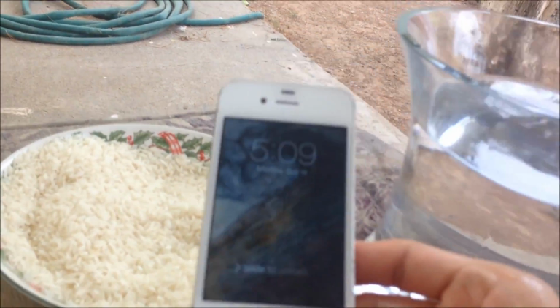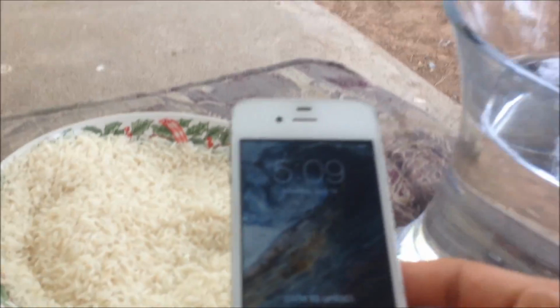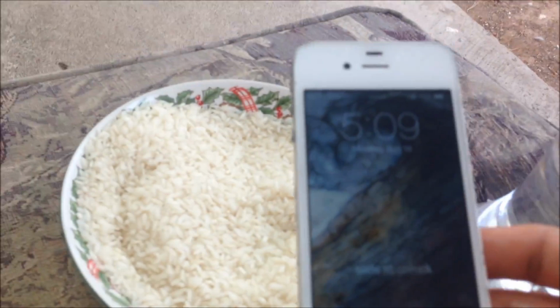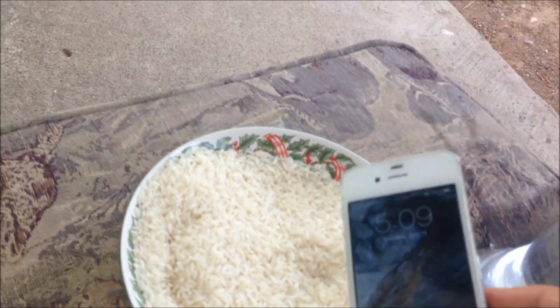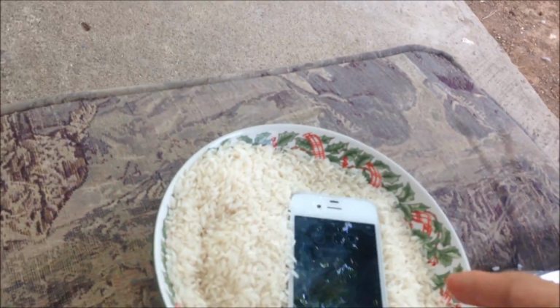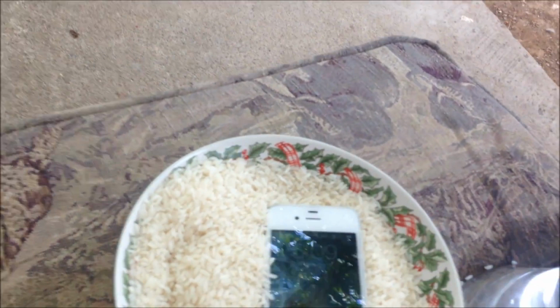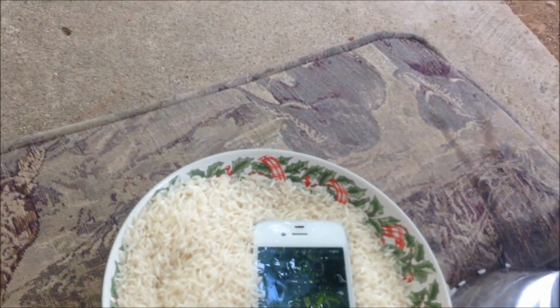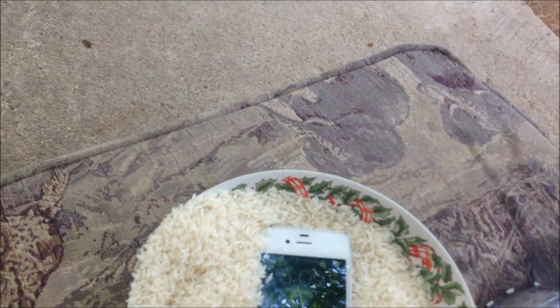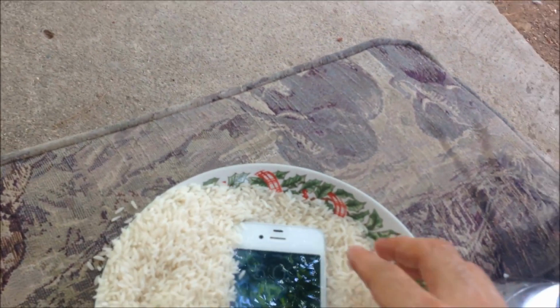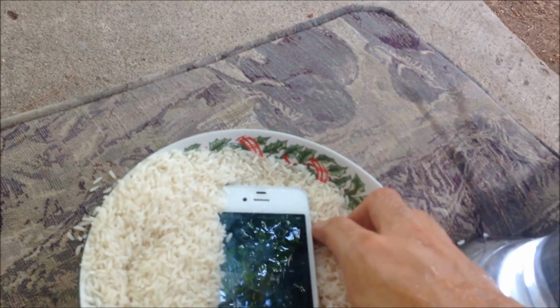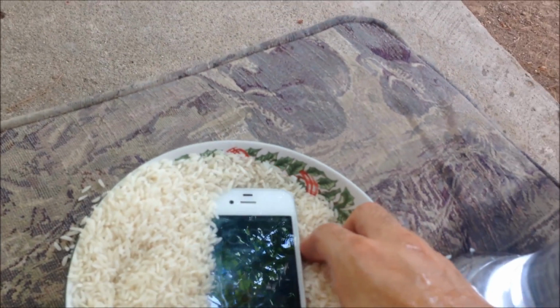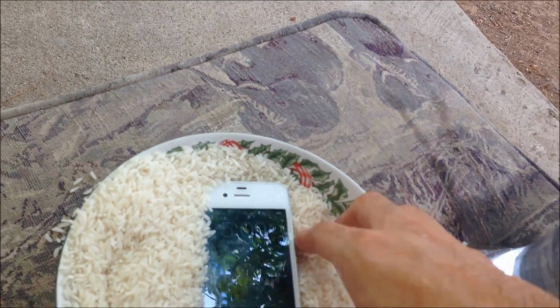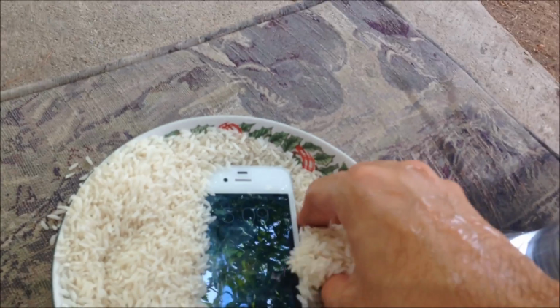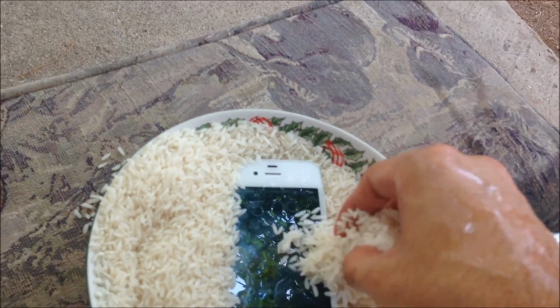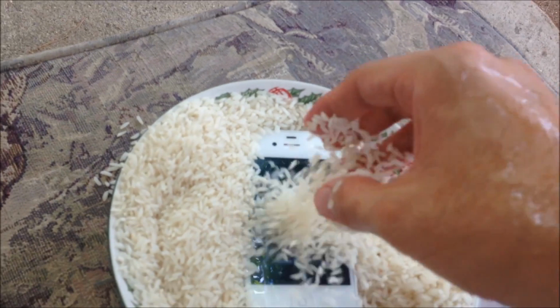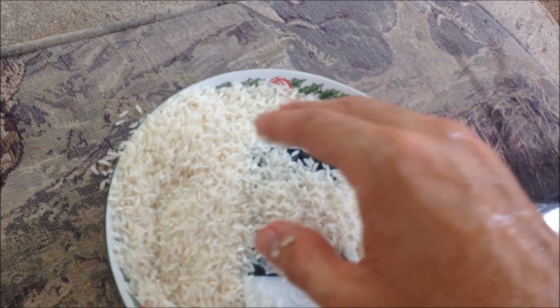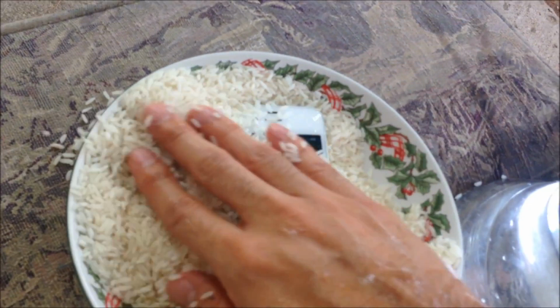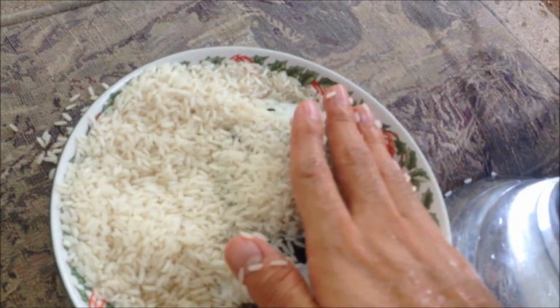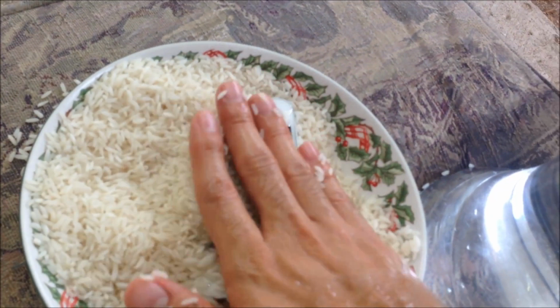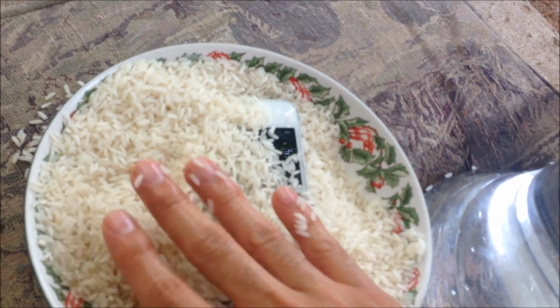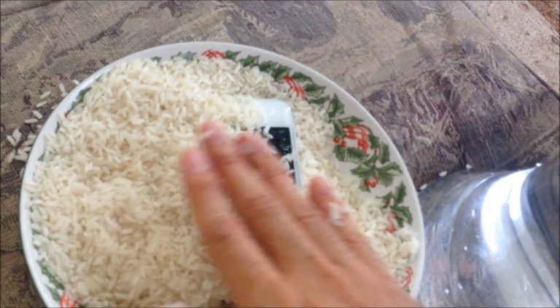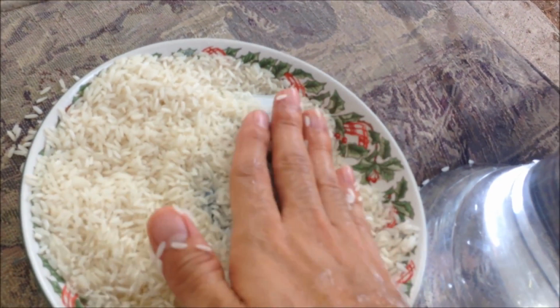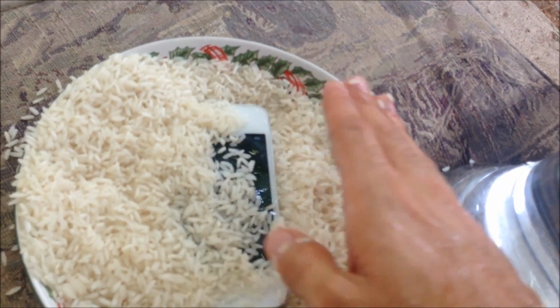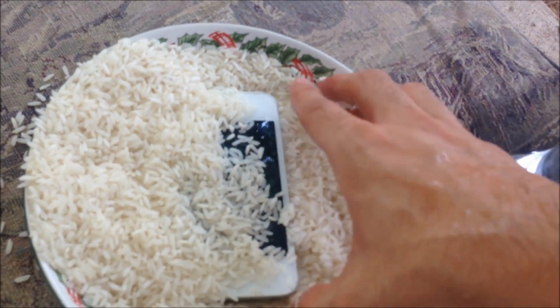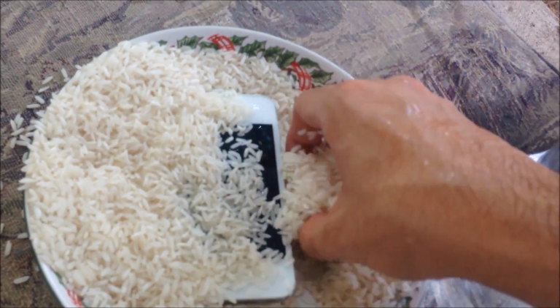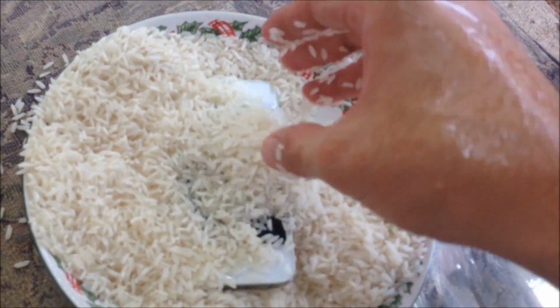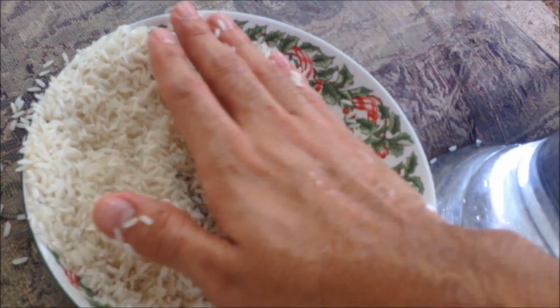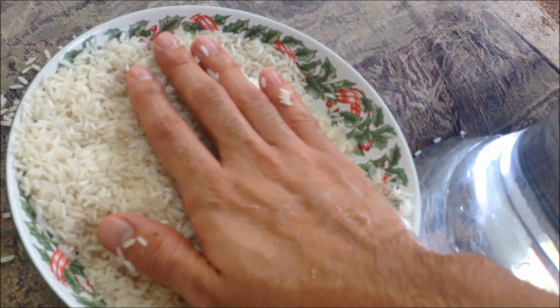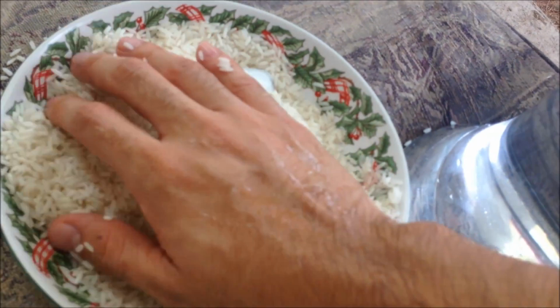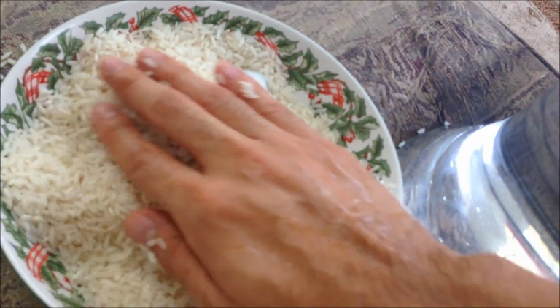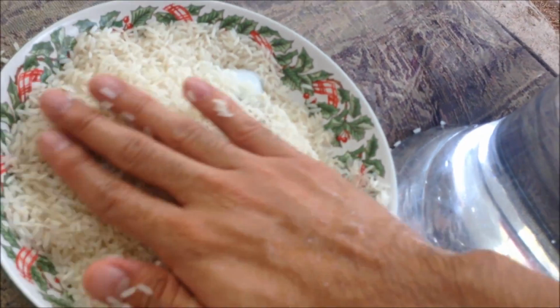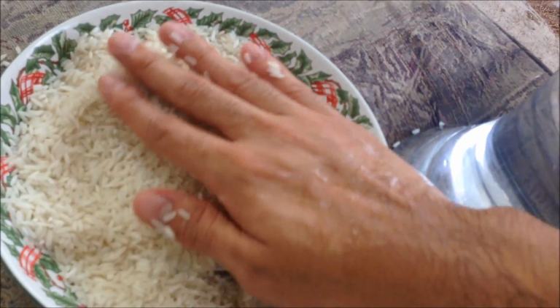It's soaked and wet, but works just fine right now. Sometimes it just stops working all of a sudden though, so we're gonna put it in rice and leave it for a few hours.